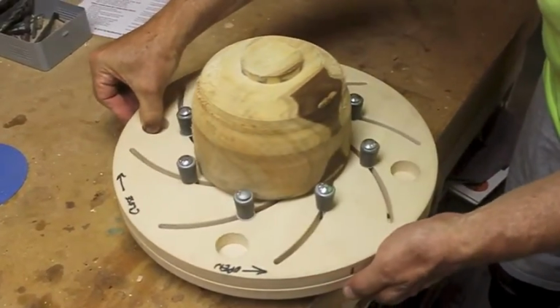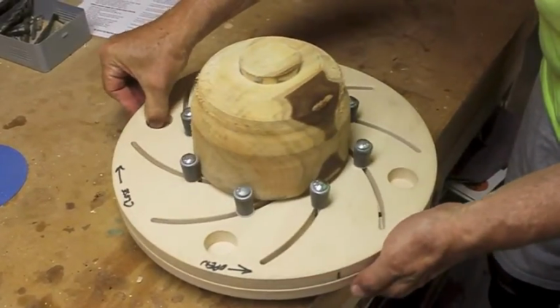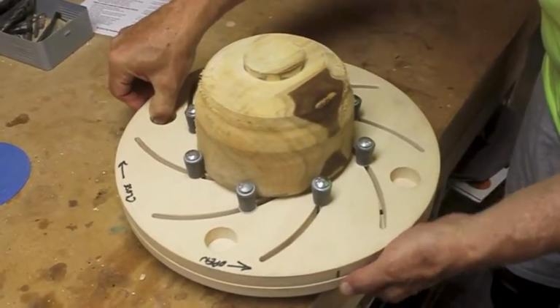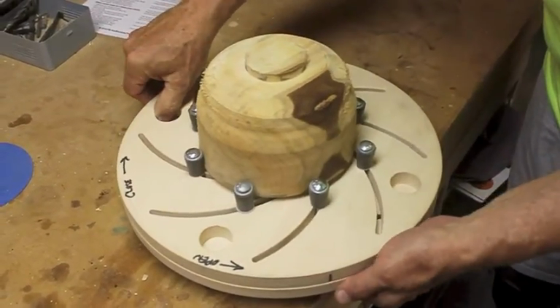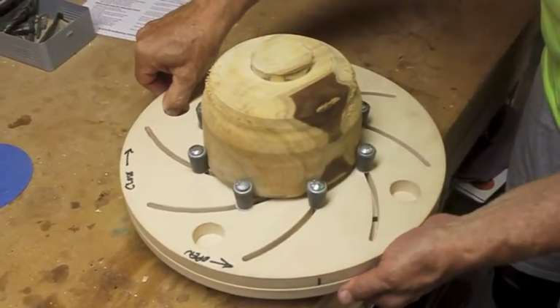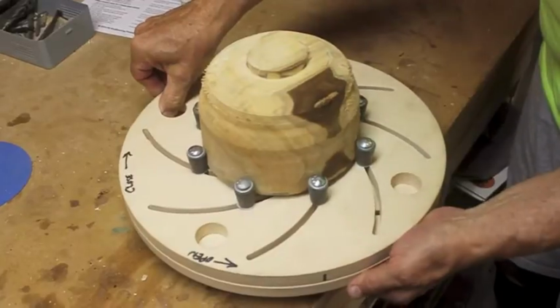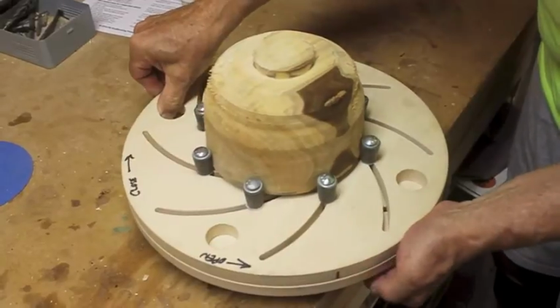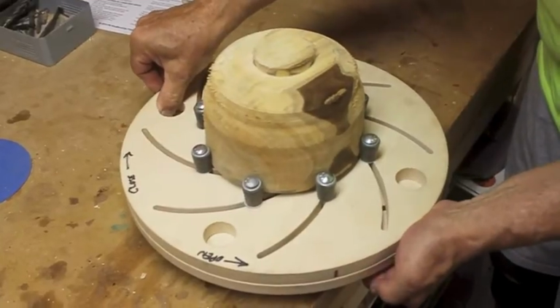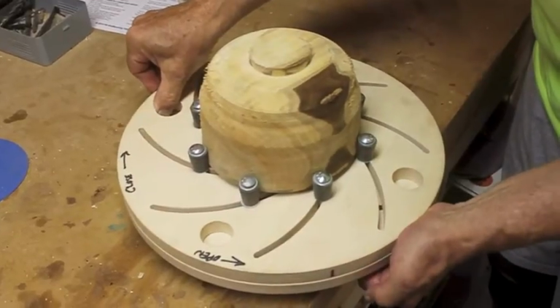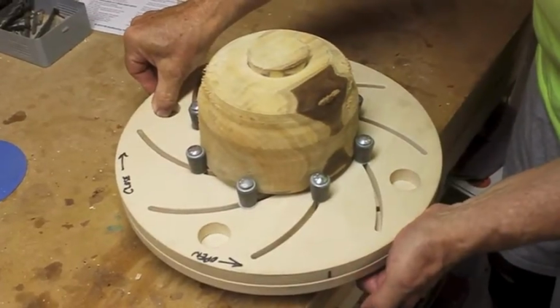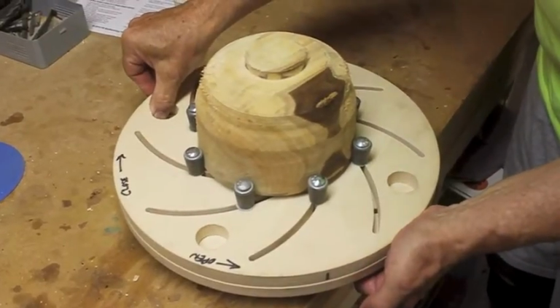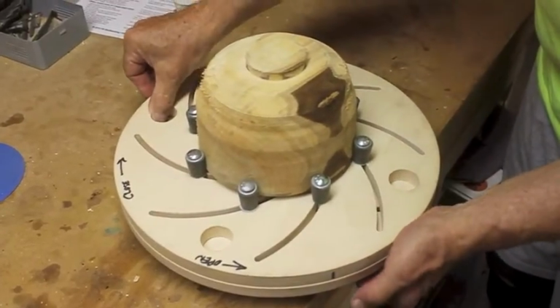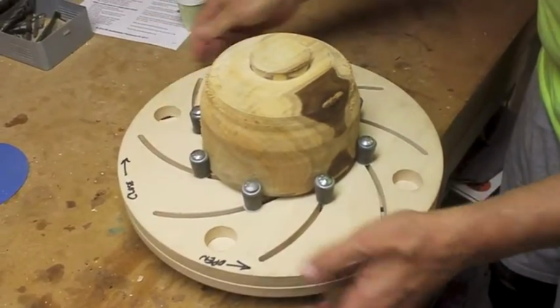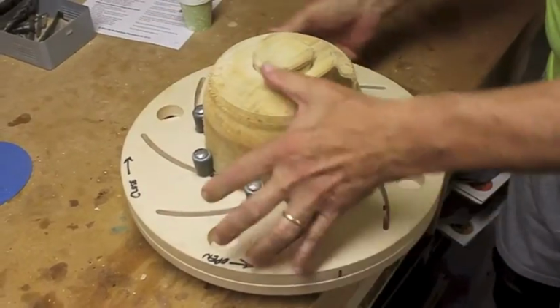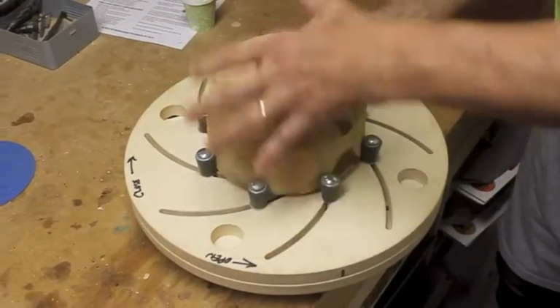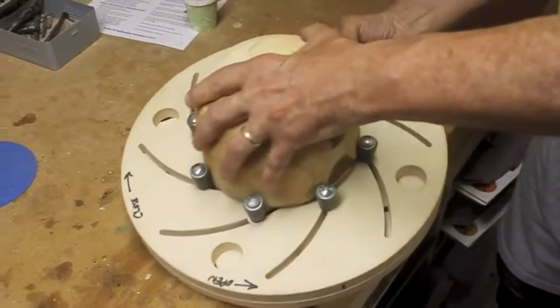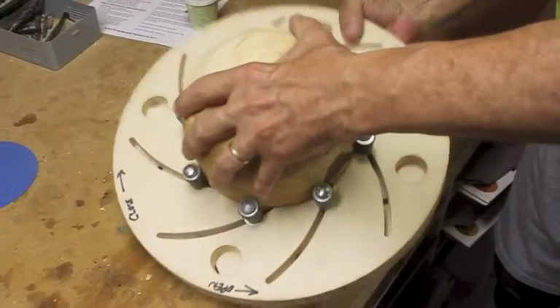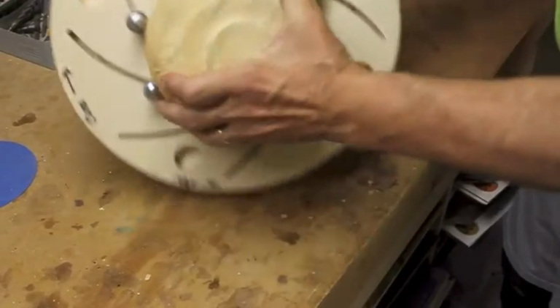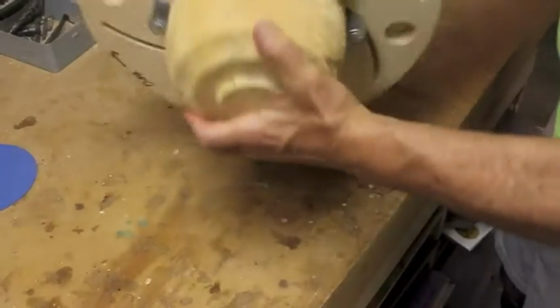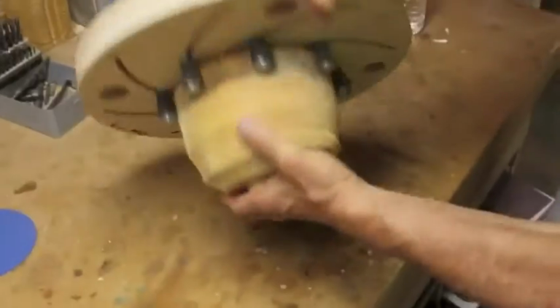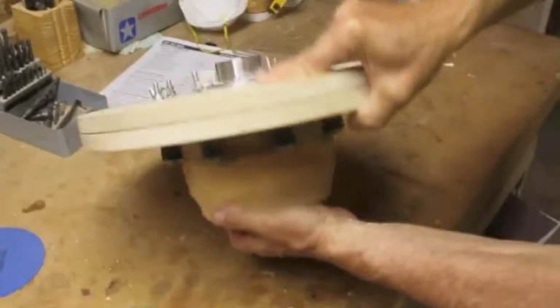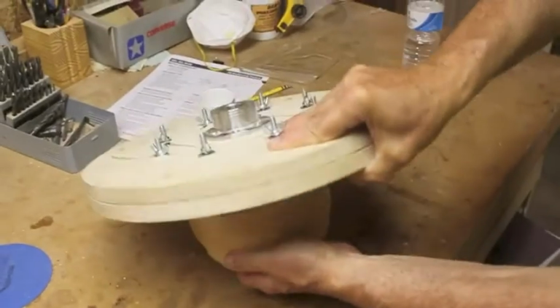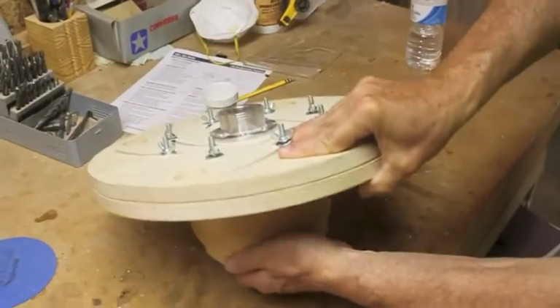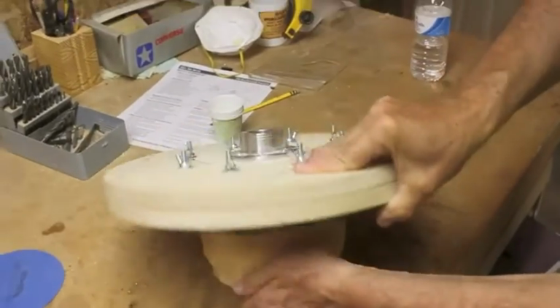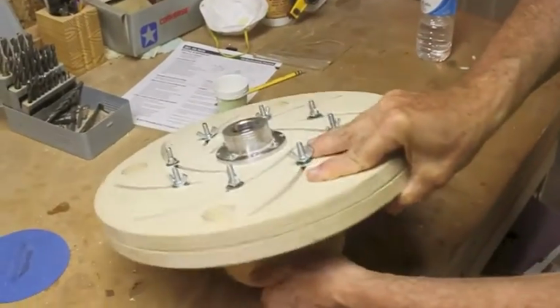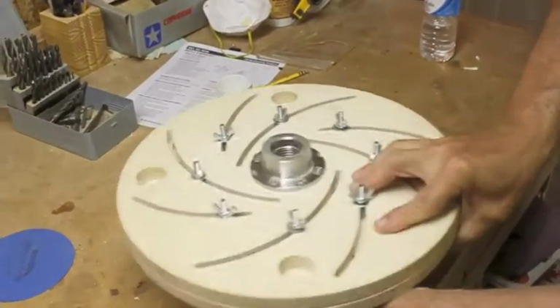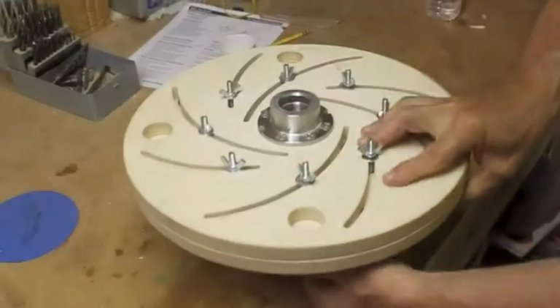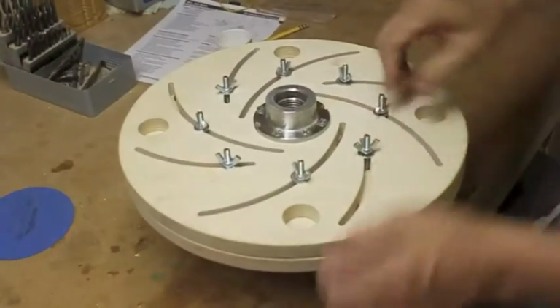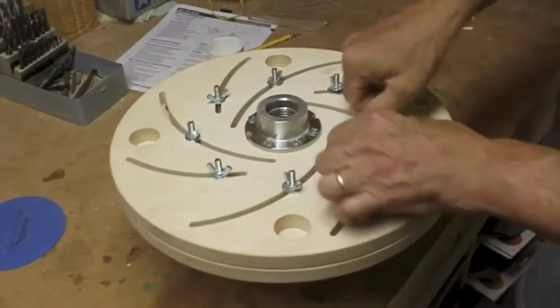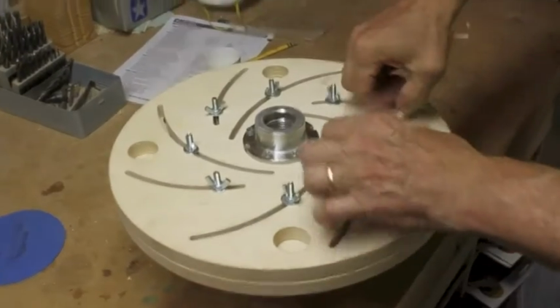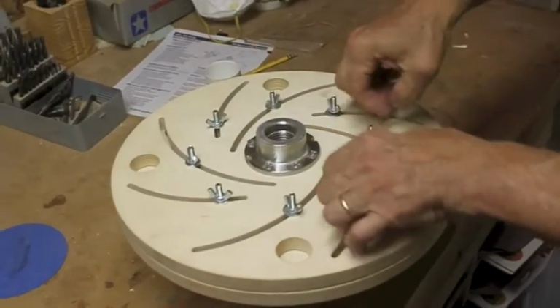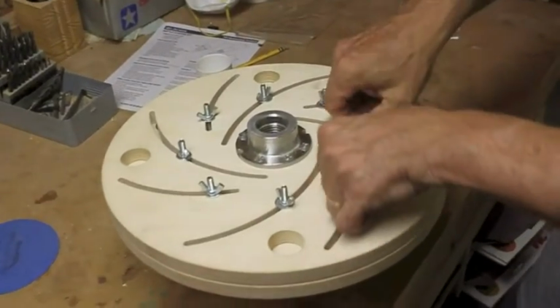The bowl is transferred to the long-width chuck. The rubber bumpers hold it tightly. On the reverse side, wing nuts are tightened to clamp the bowl securely to the chuck.